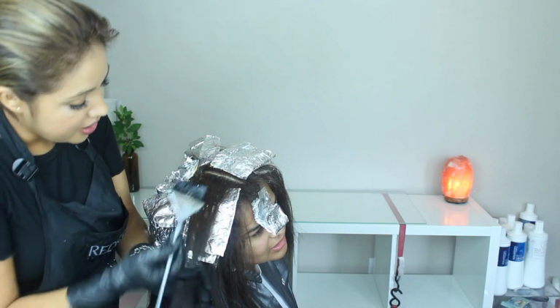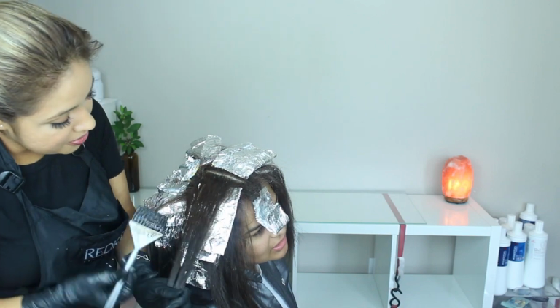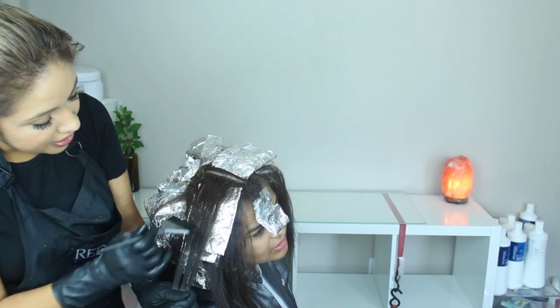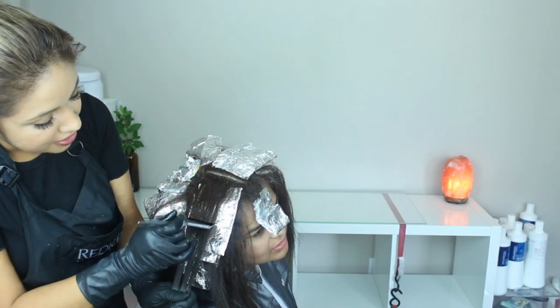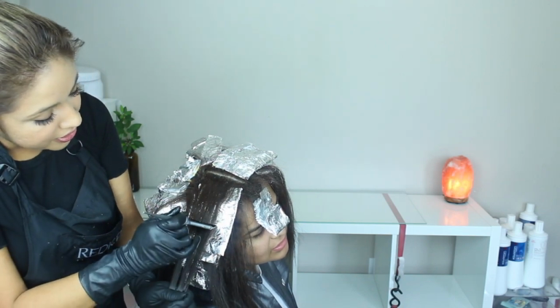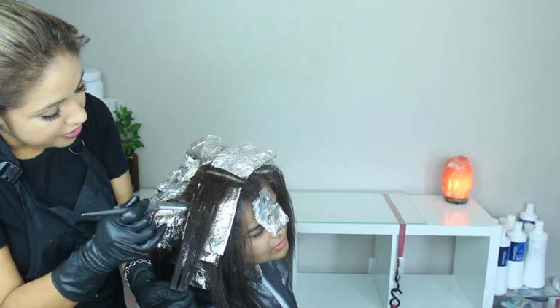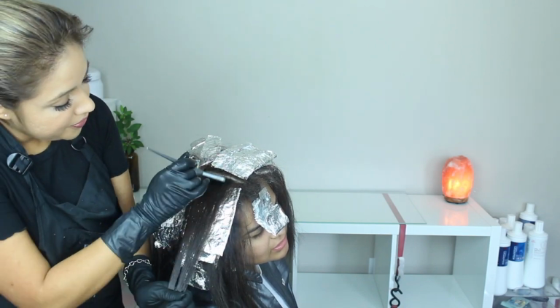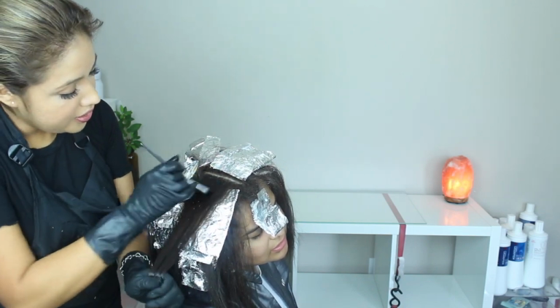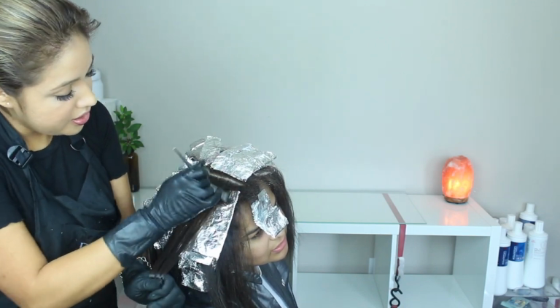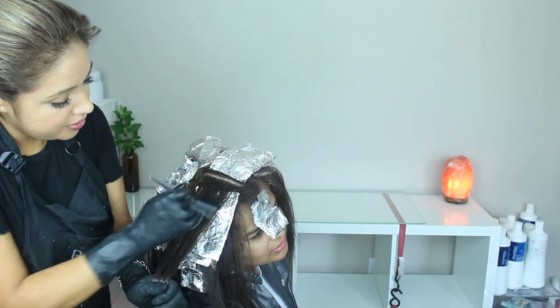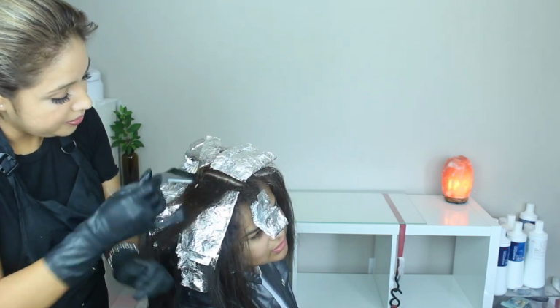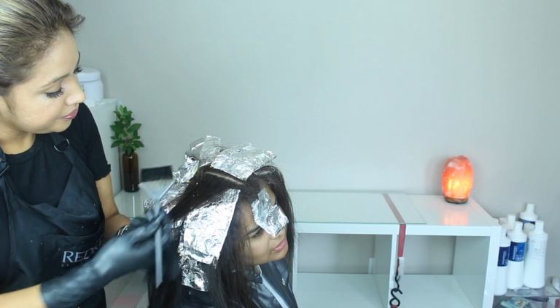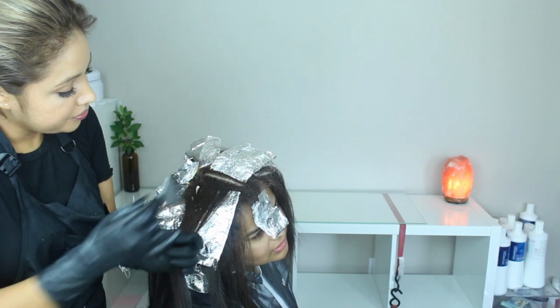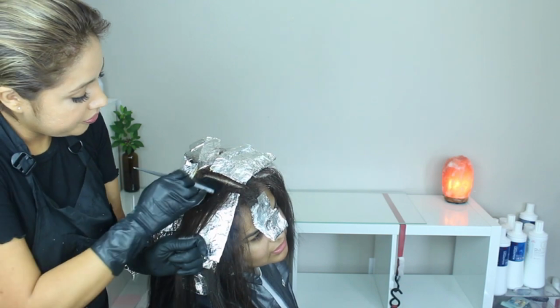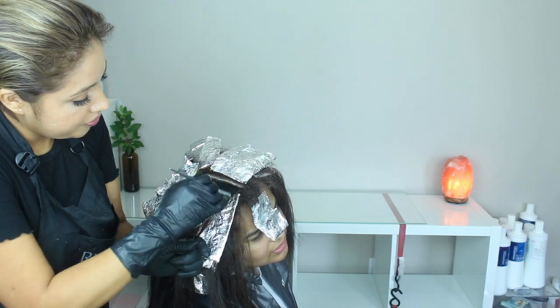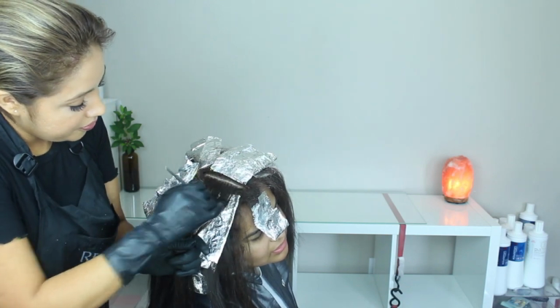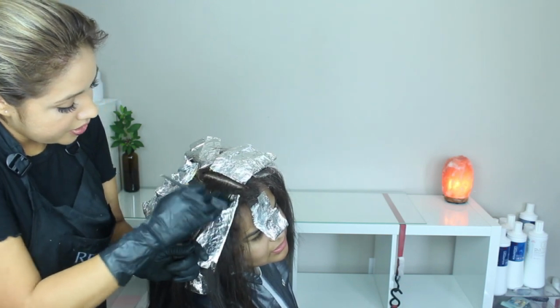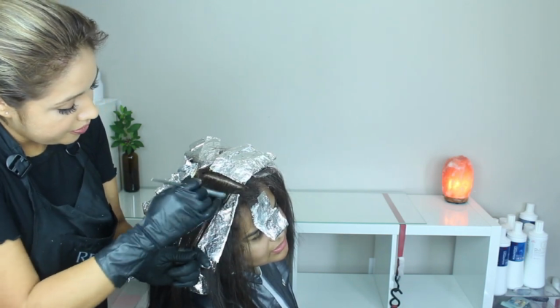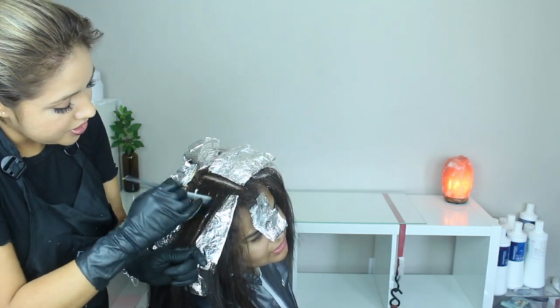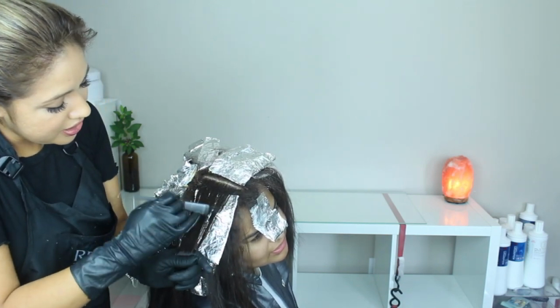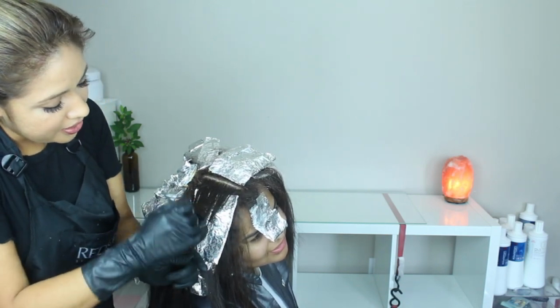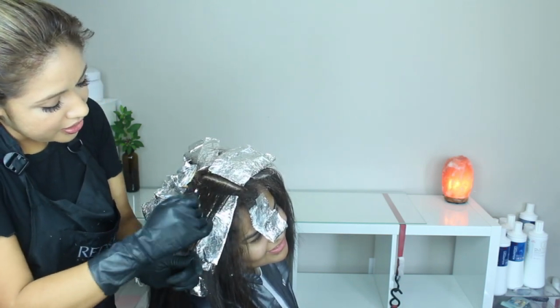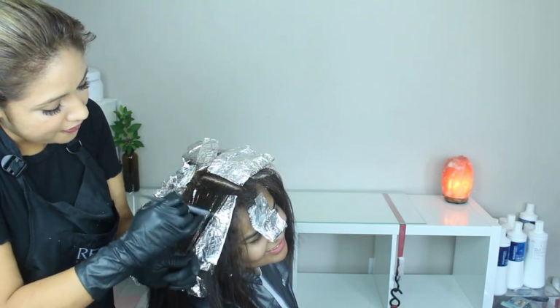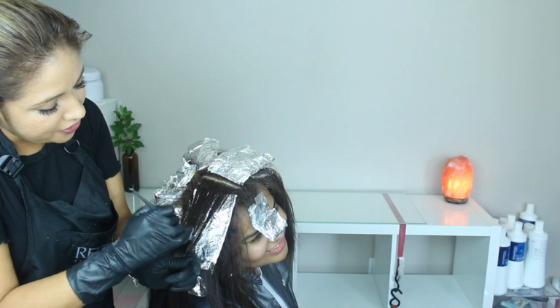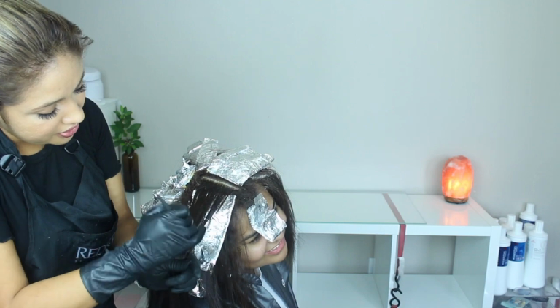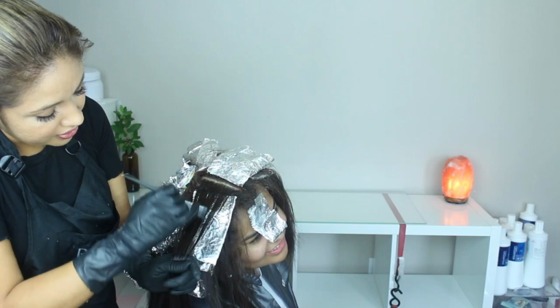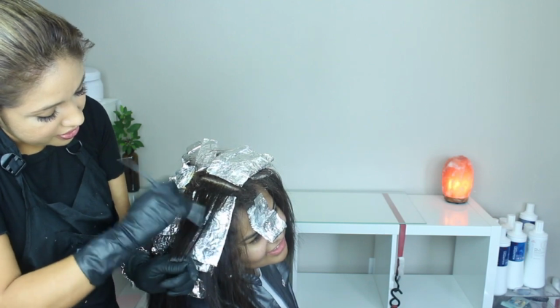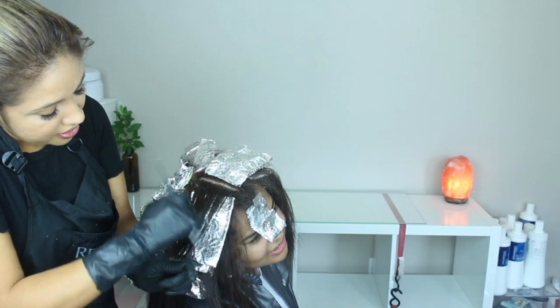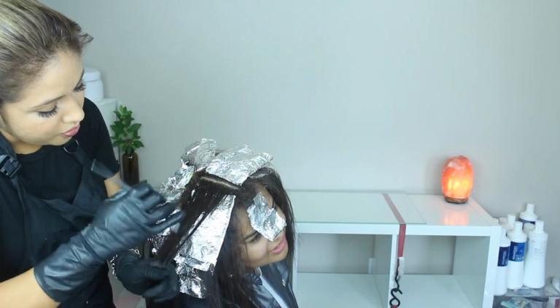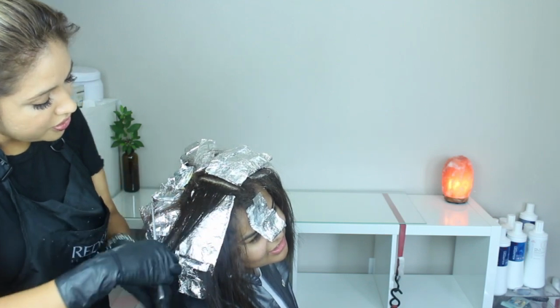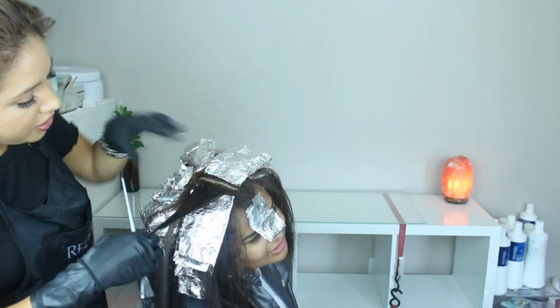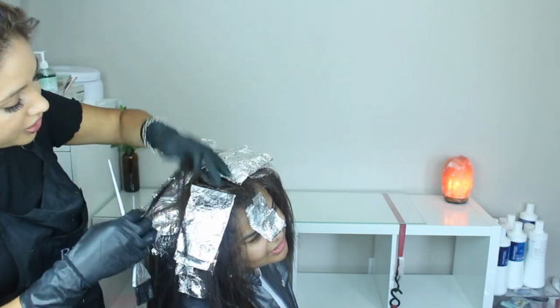I can kind of see where that light sits right here. Once I get to that line I kind of feather it like that — I don't want it to leave a harsh line.